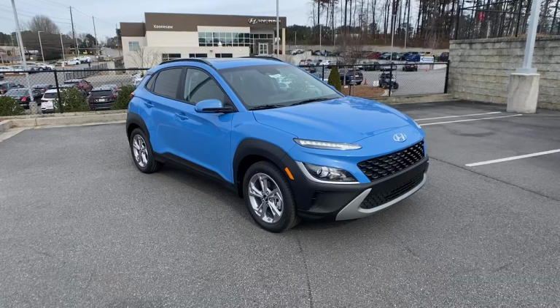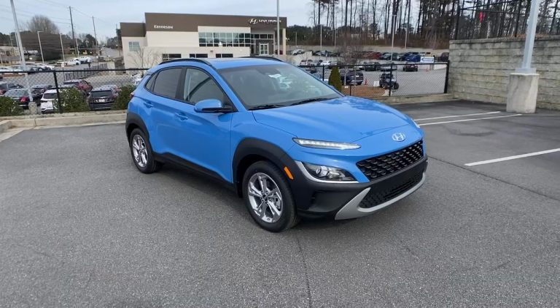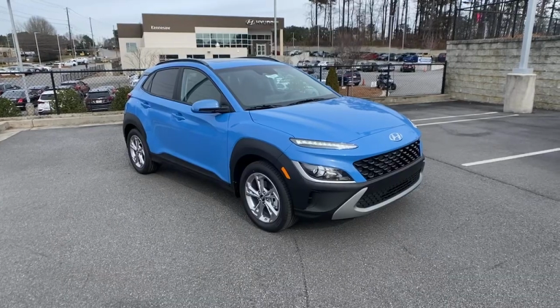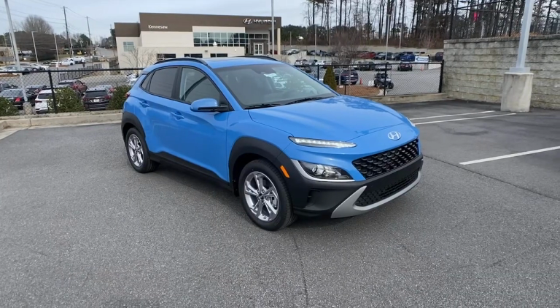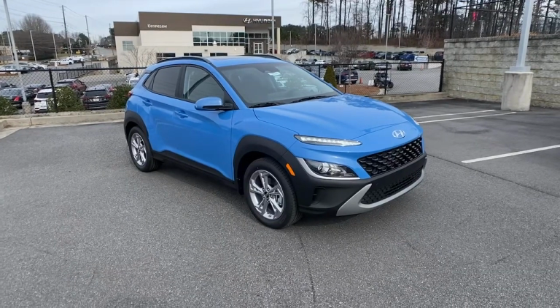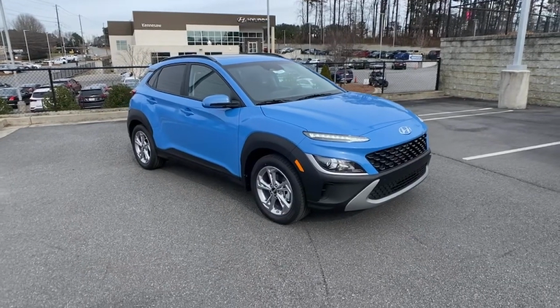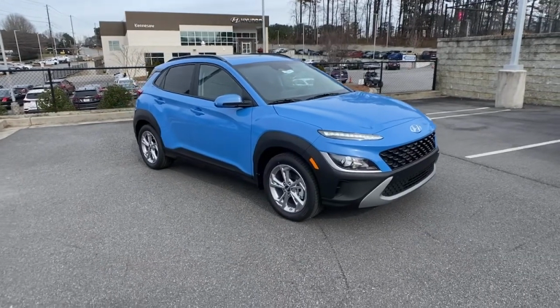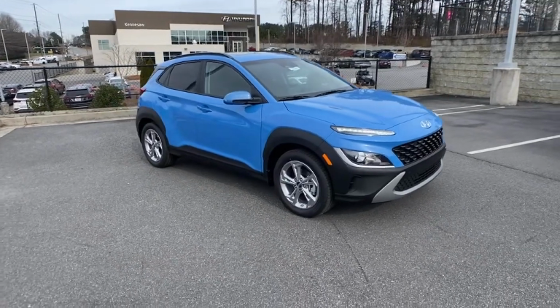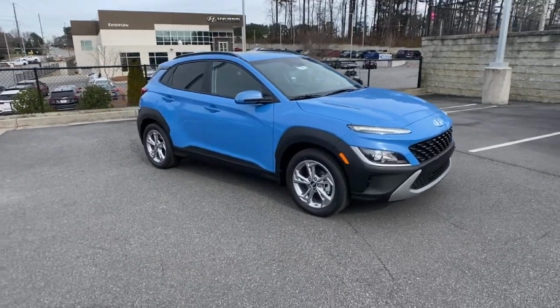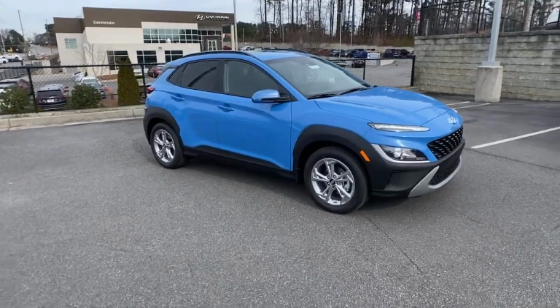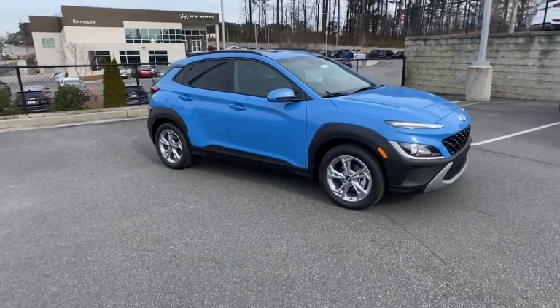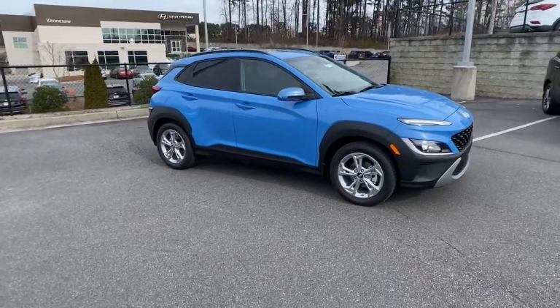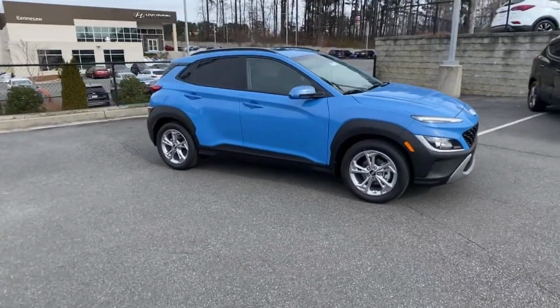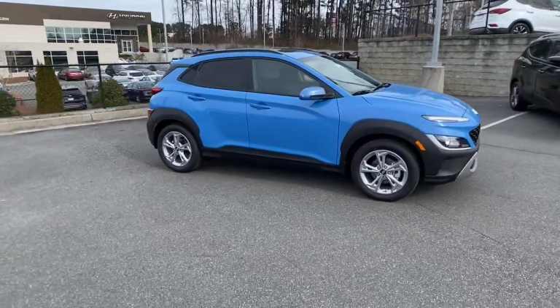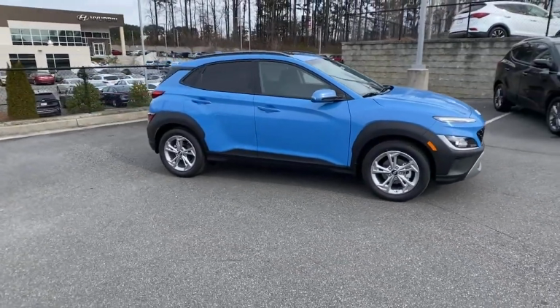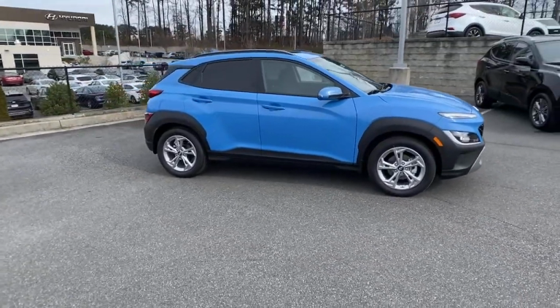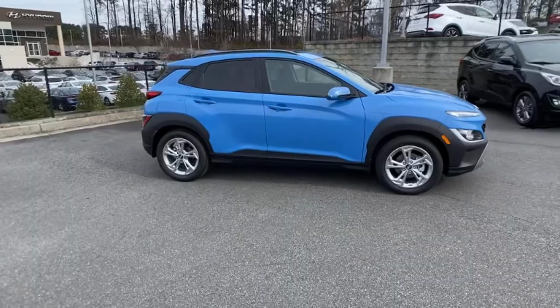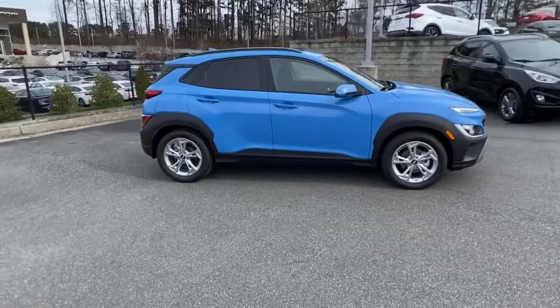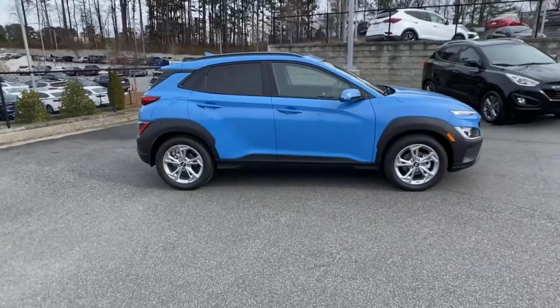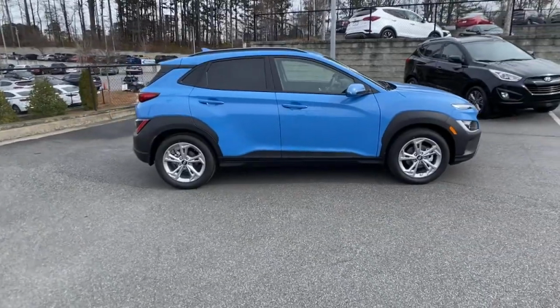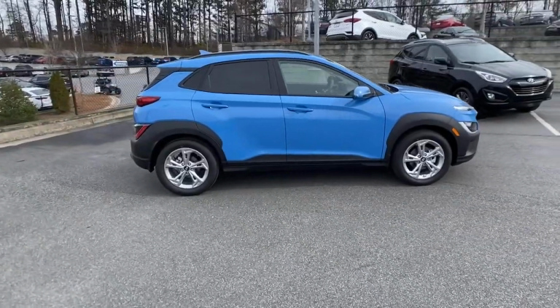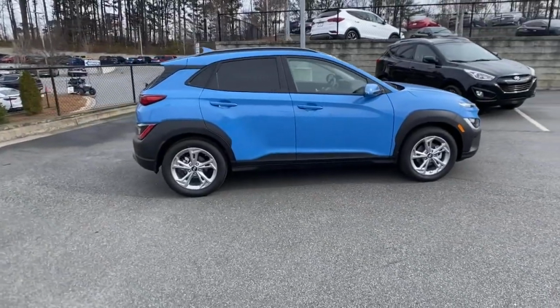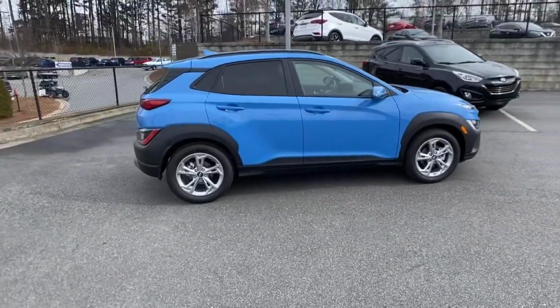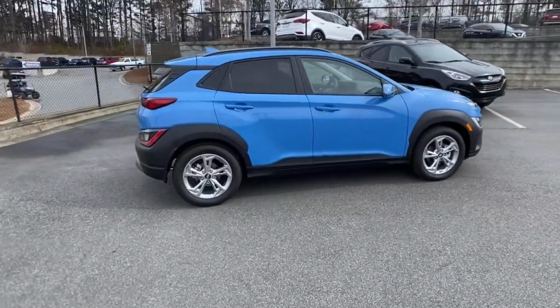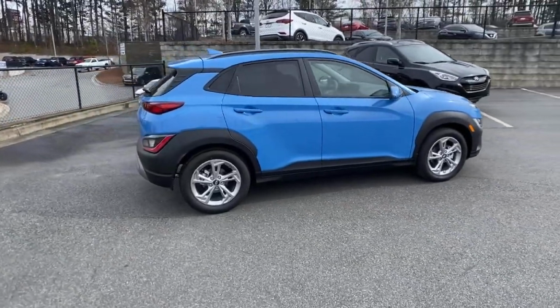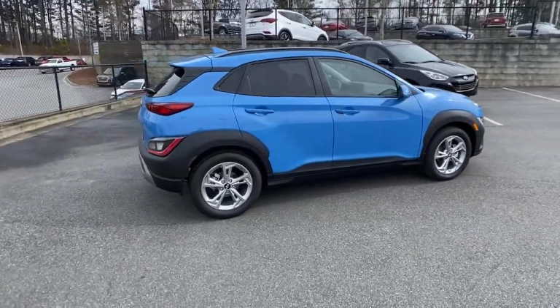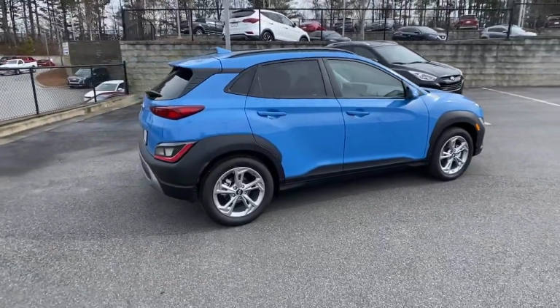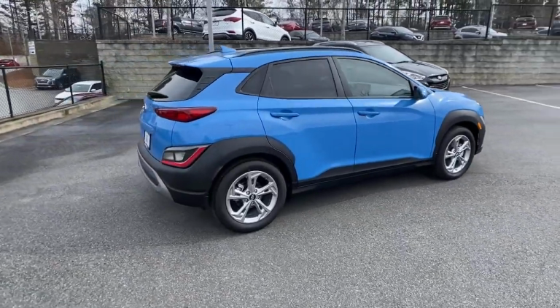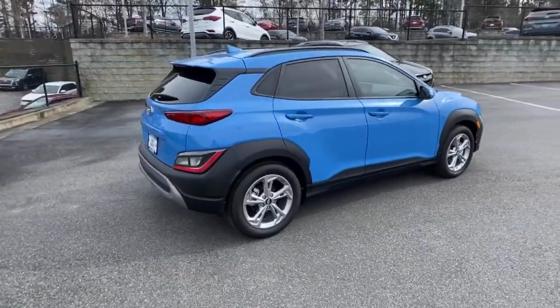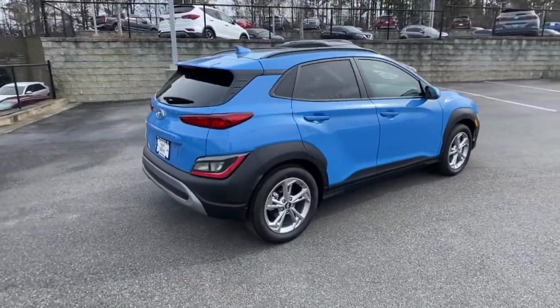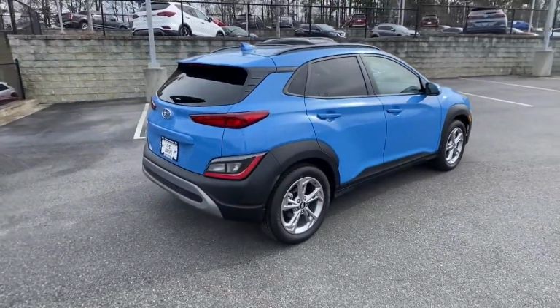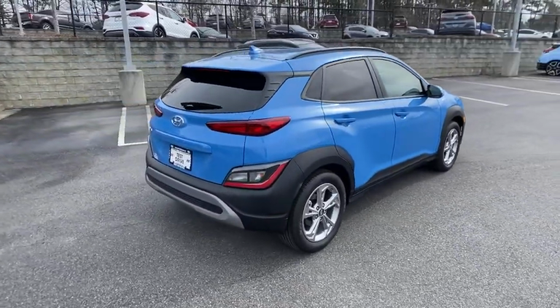This could be the car for you. The 2022 Hyundai Kona. Every drive is fun and fresh in this agile and versatile Kona.